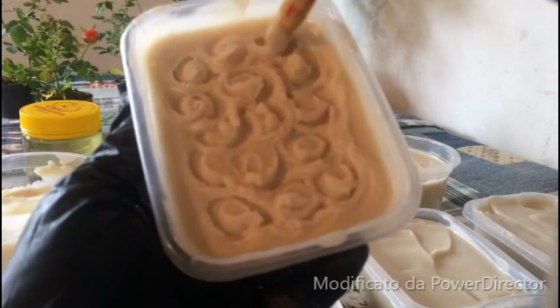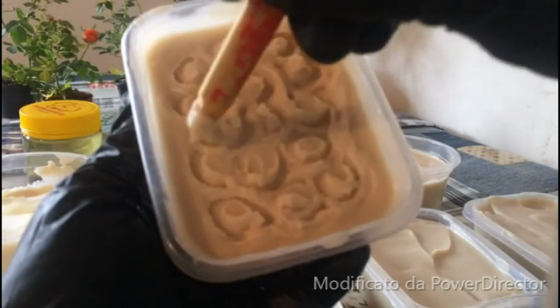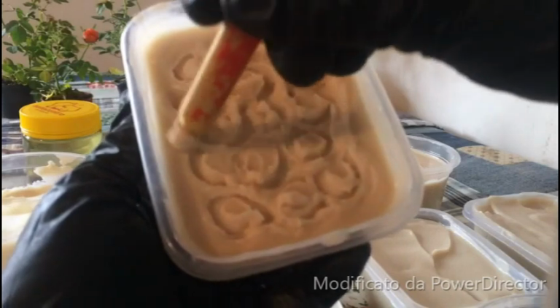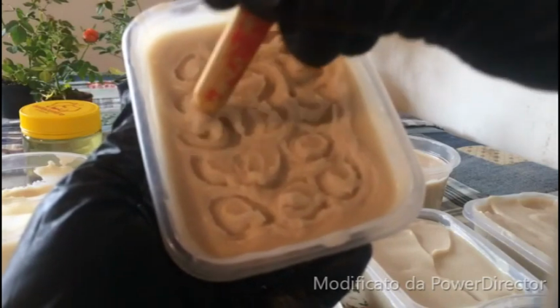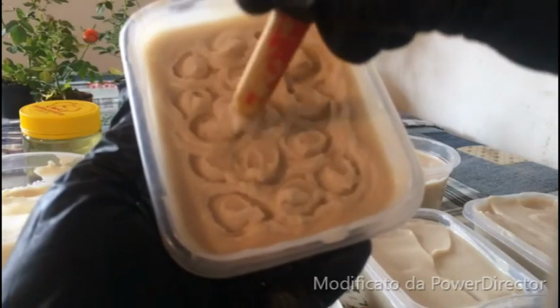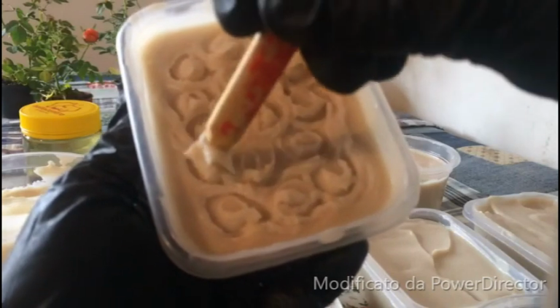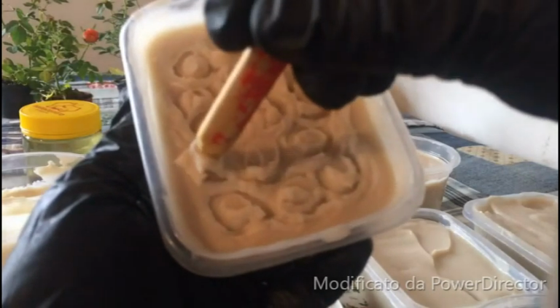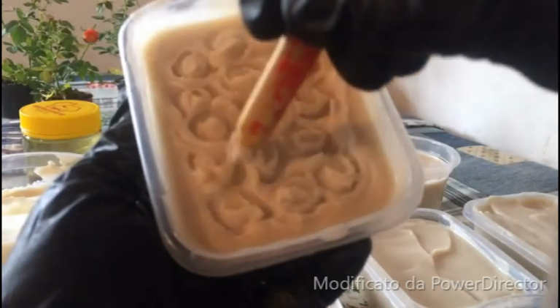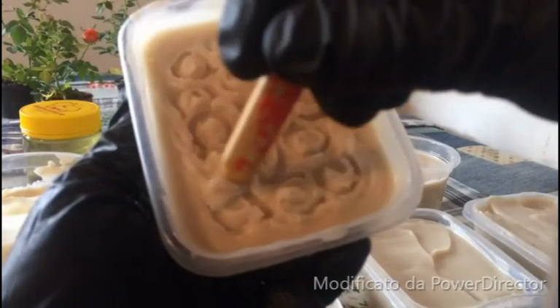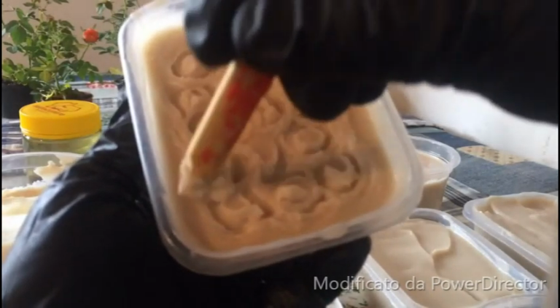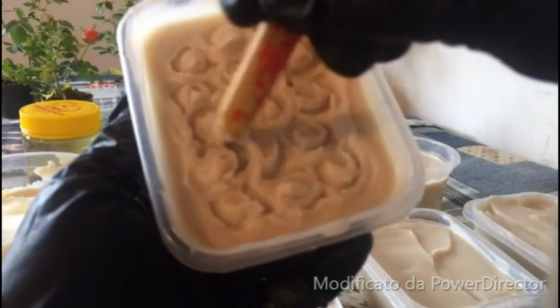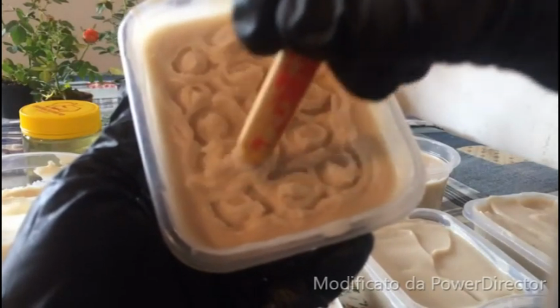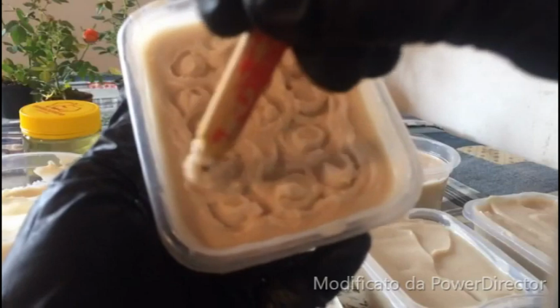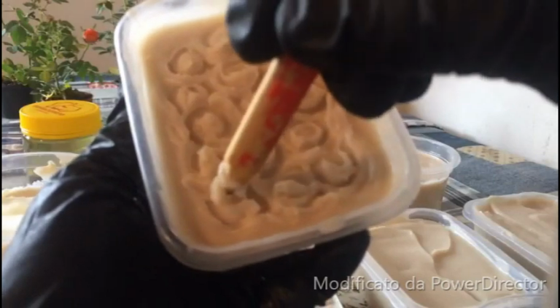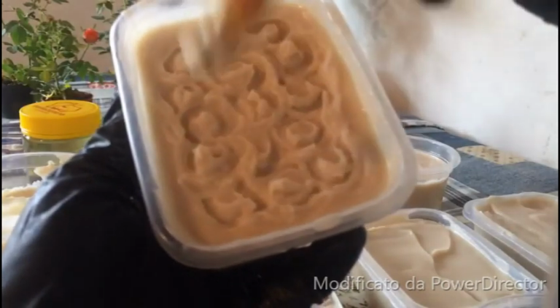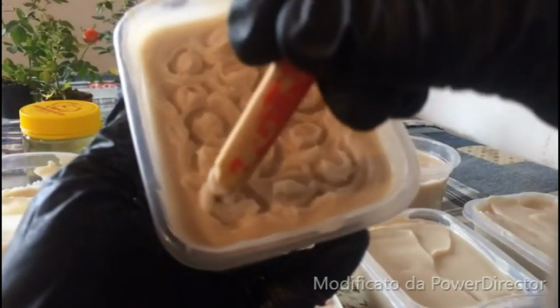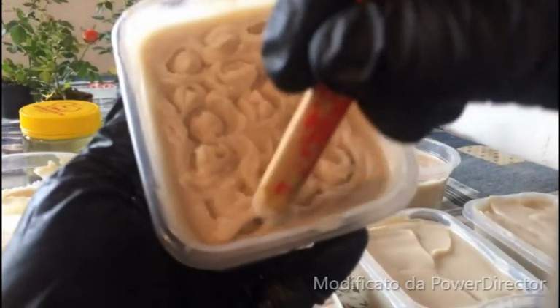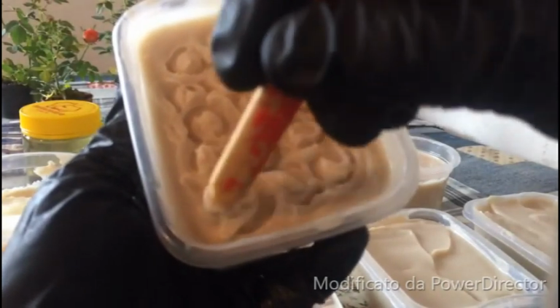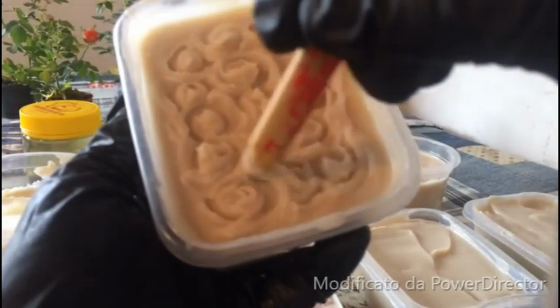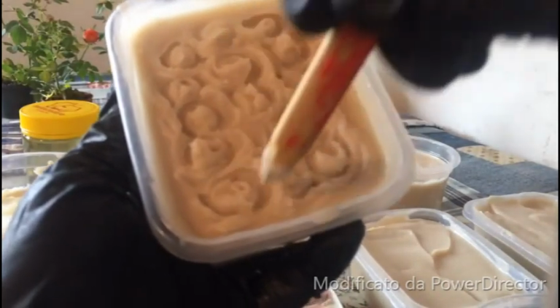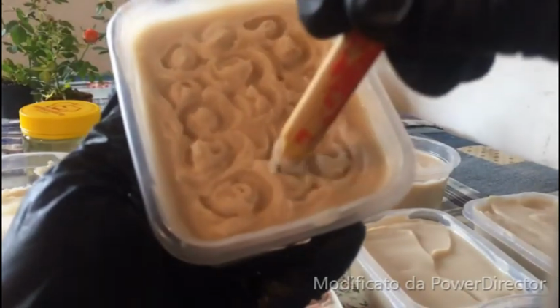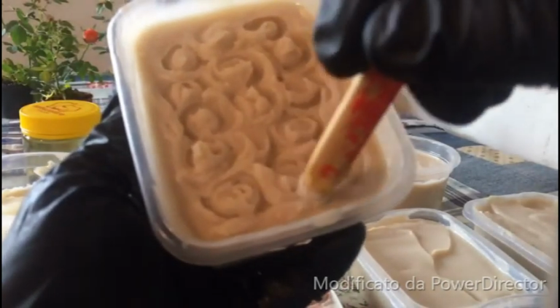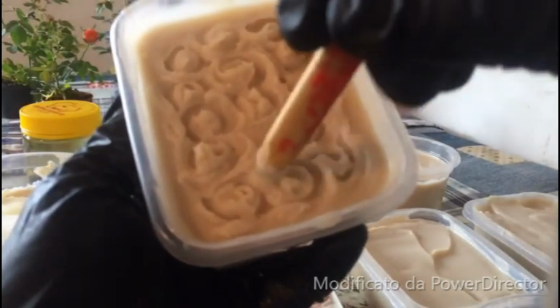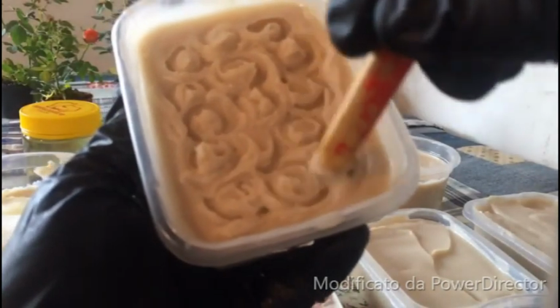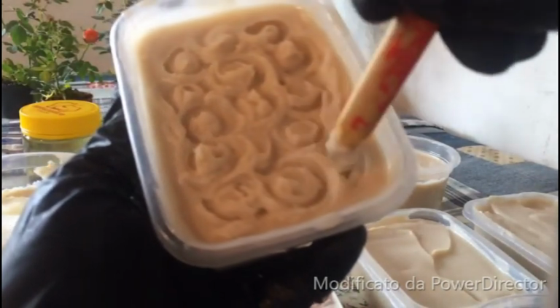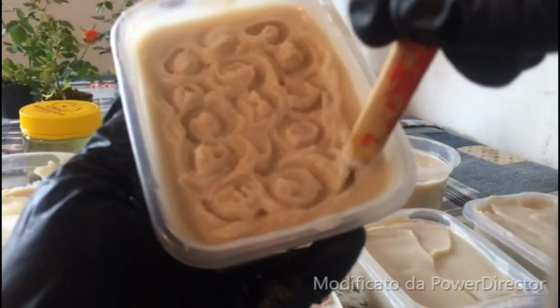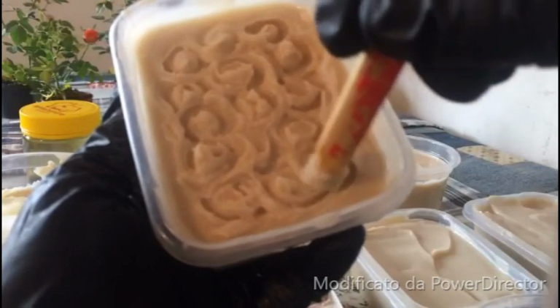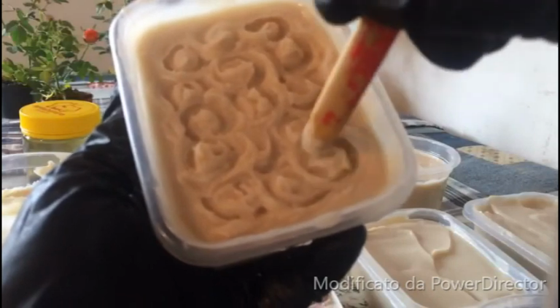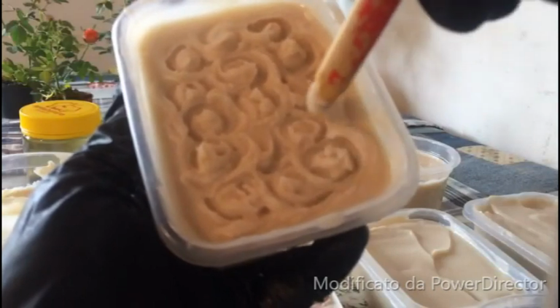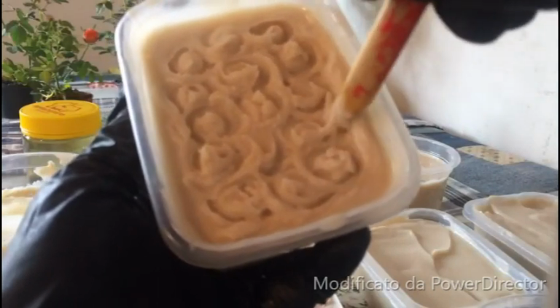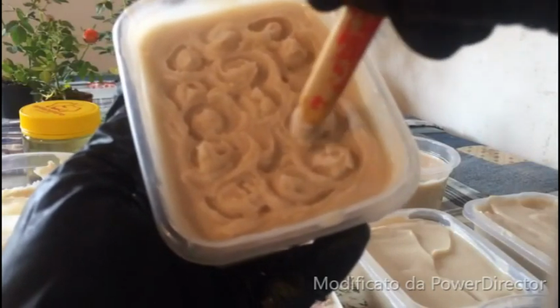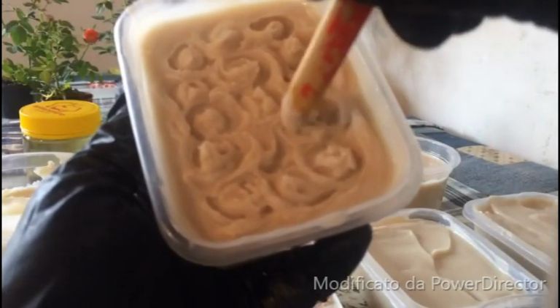De fora pra dentro, vocês podem retornar a alguns lugares, que daí vai ficar essa massinha a mais, tá vendo? Extremamente simples.